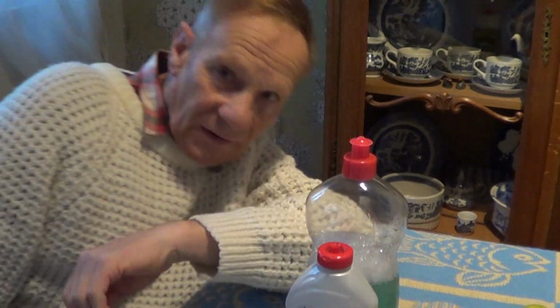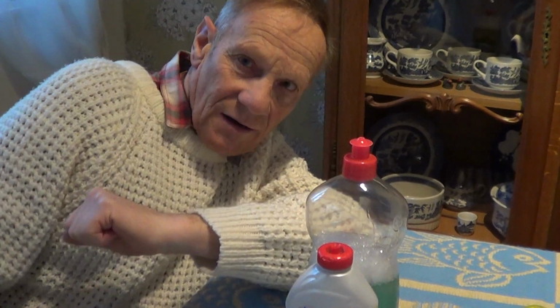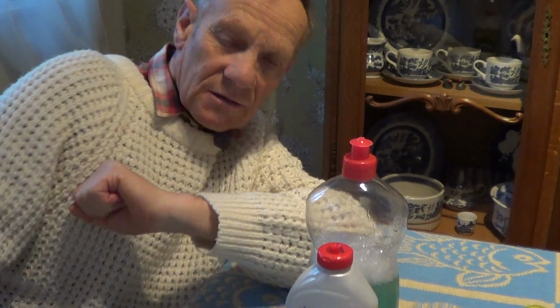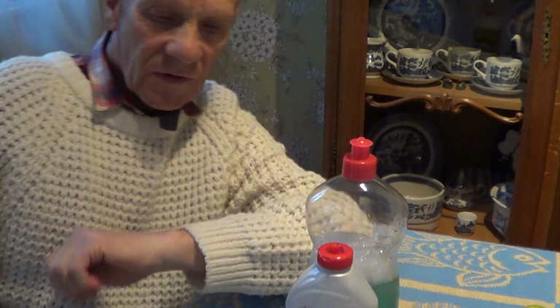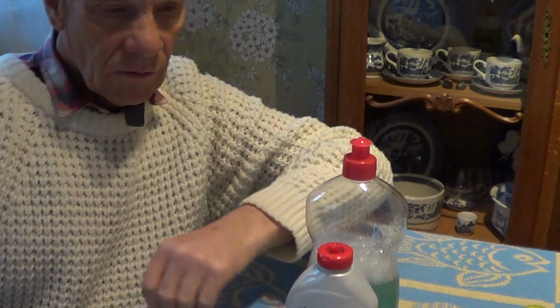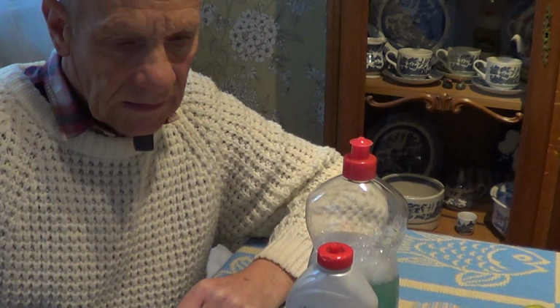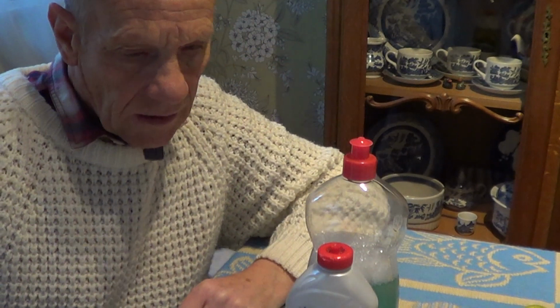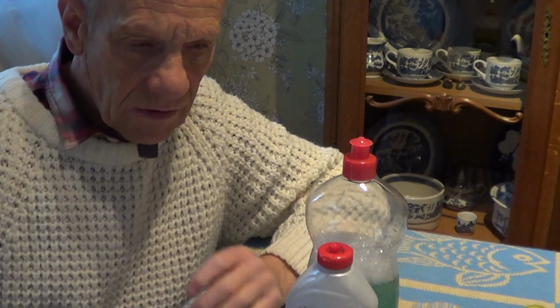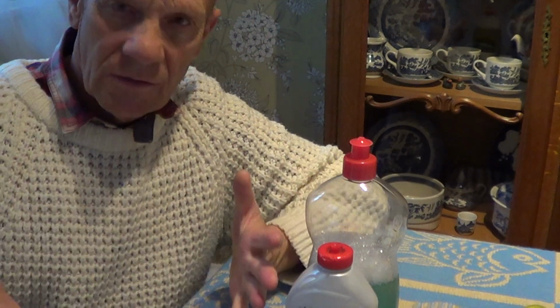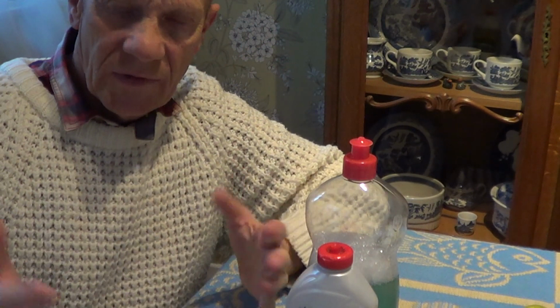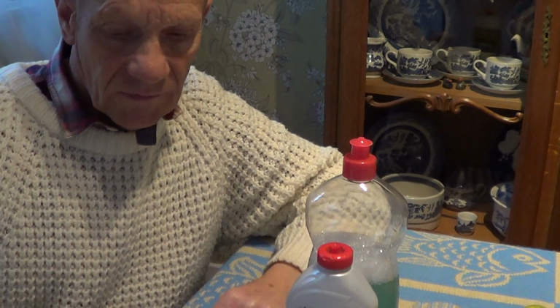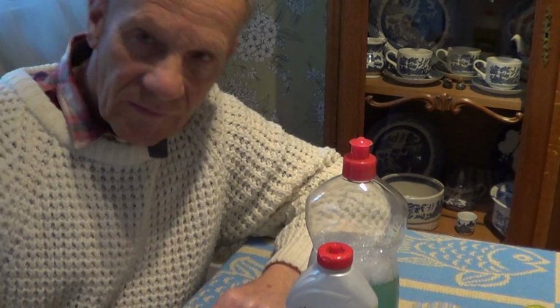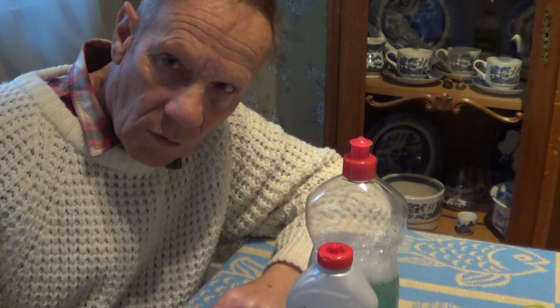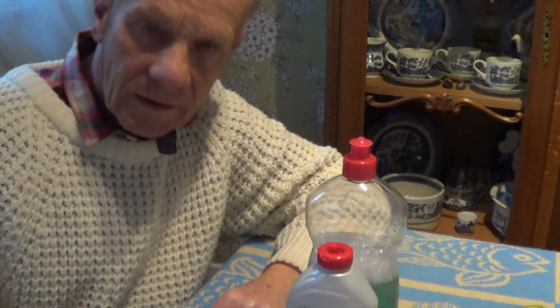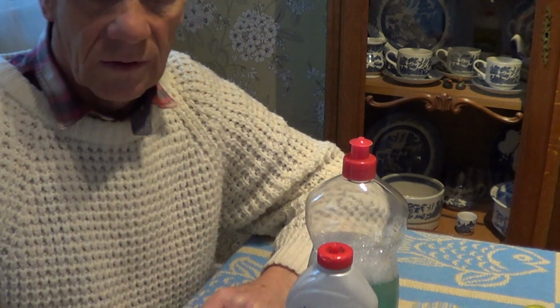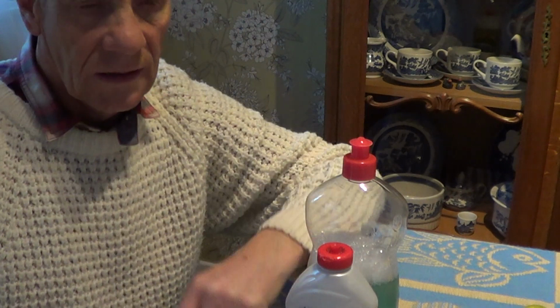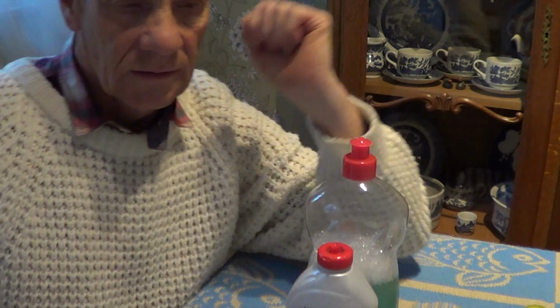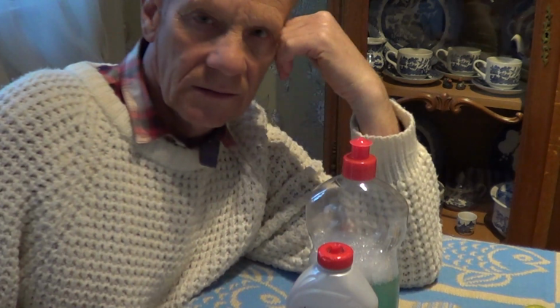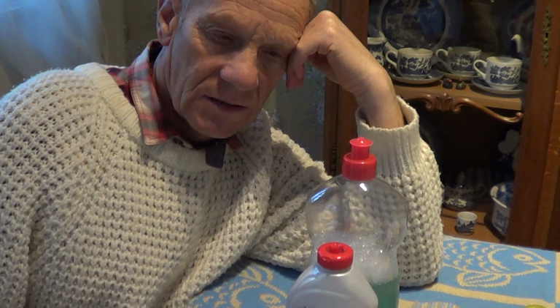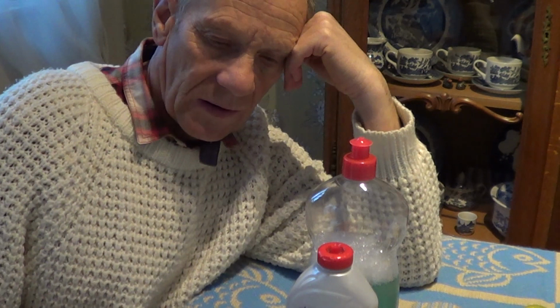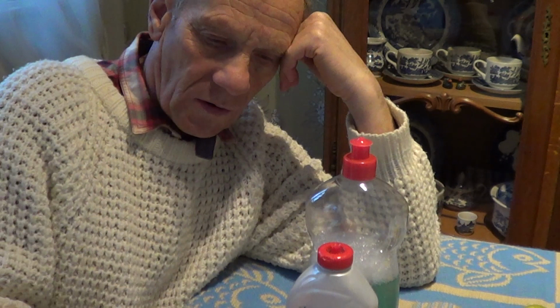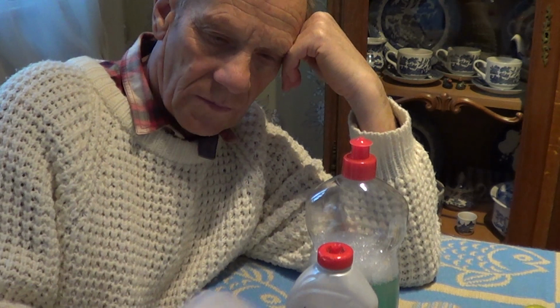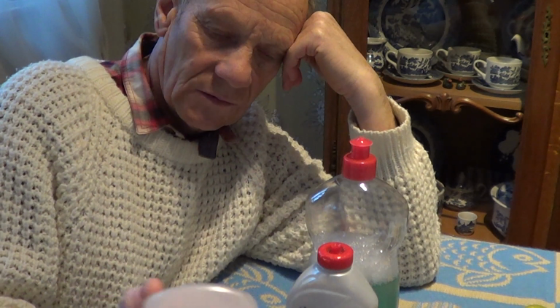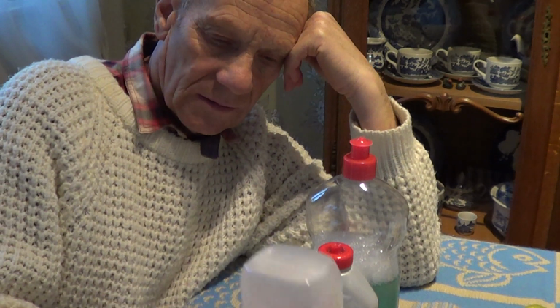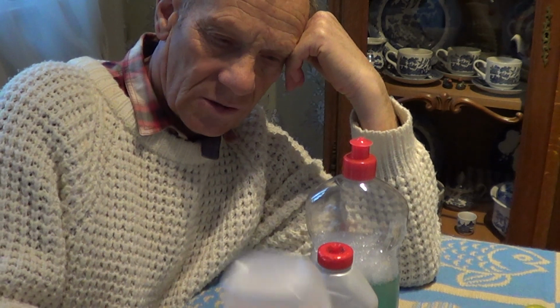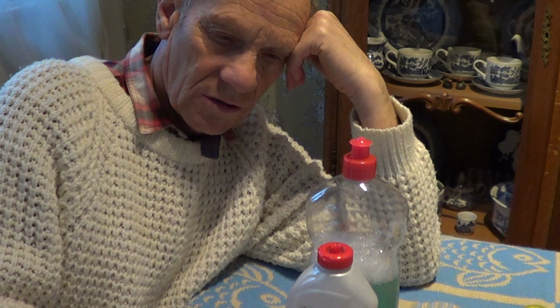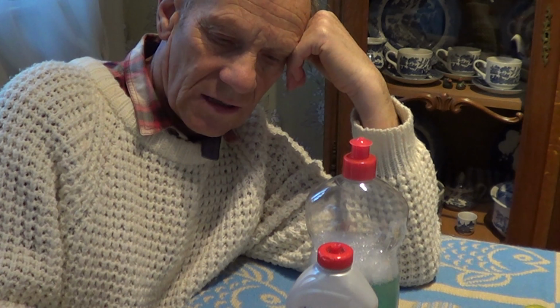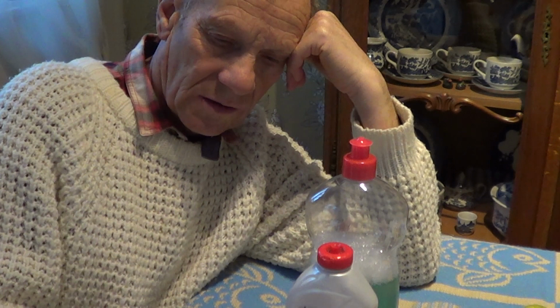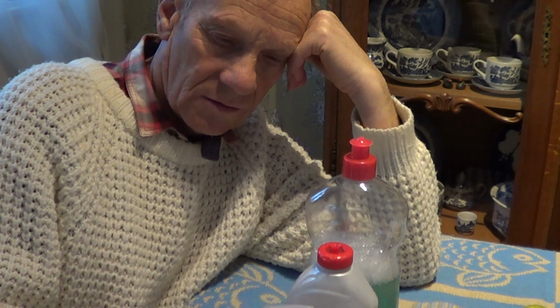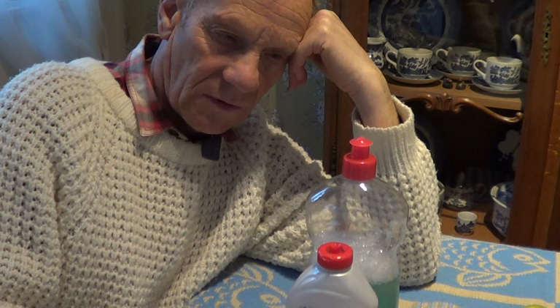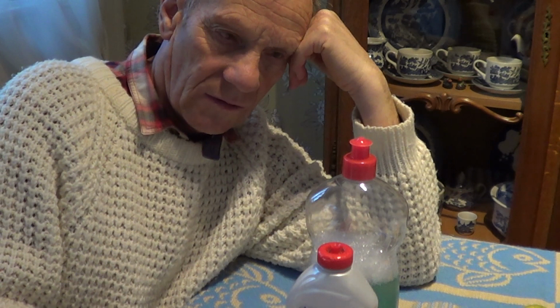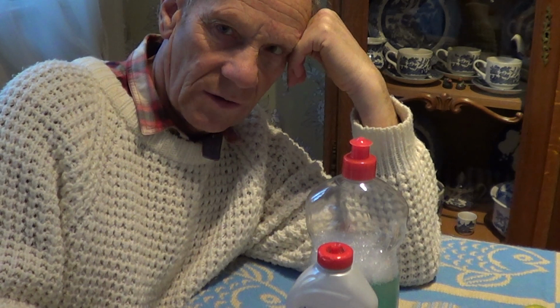Hi guys, quick video. I'm going to revisit a video I've done before, a while ago, and it's about a bottle on a belt. It's just a new take on it, a little tip I've got for you.